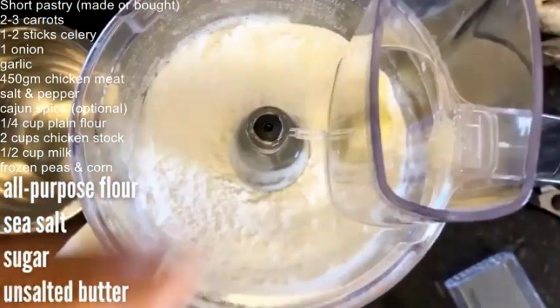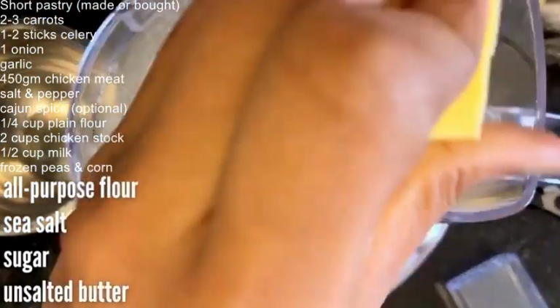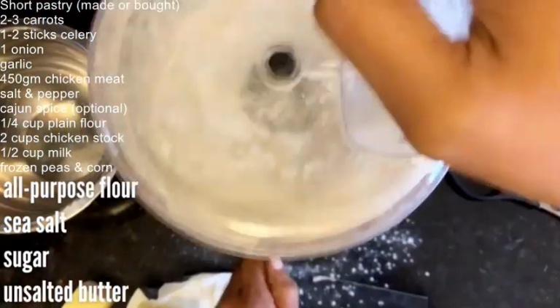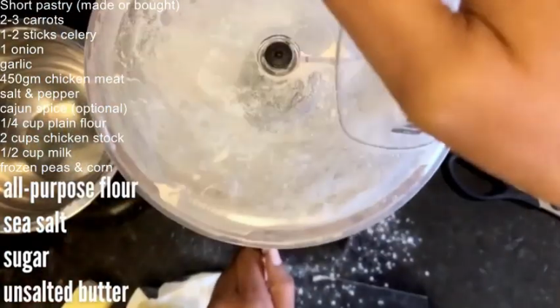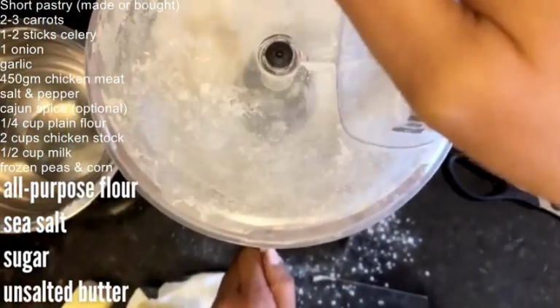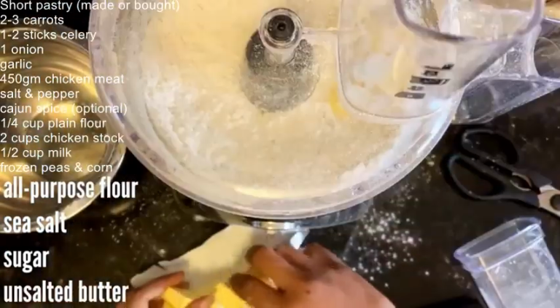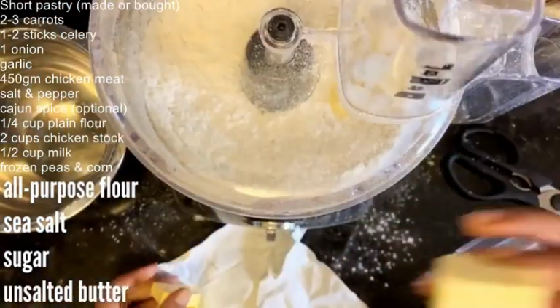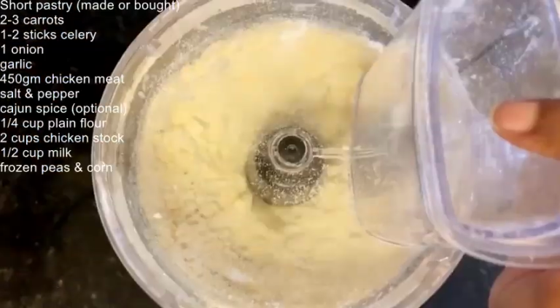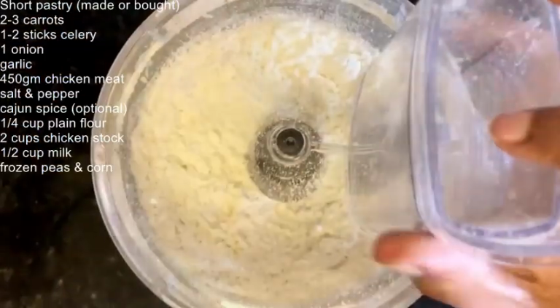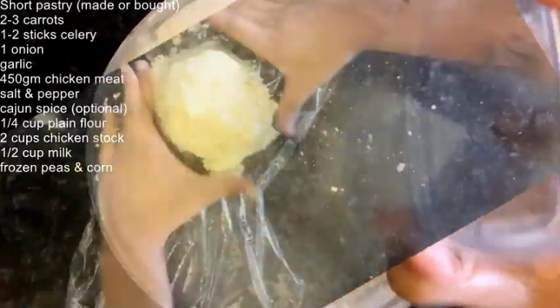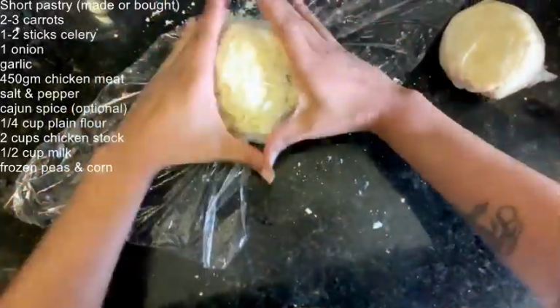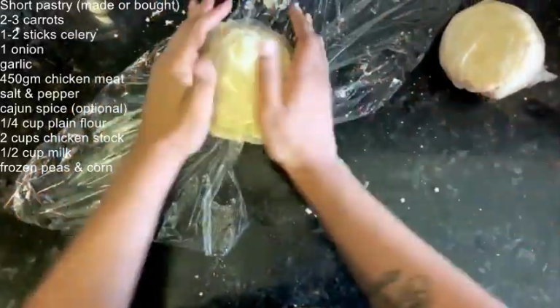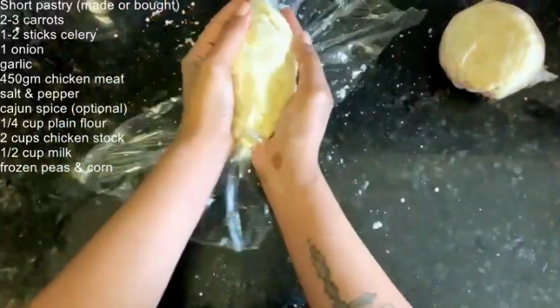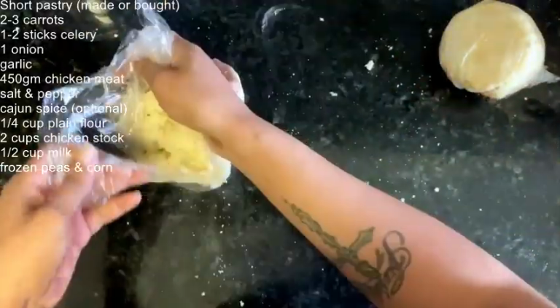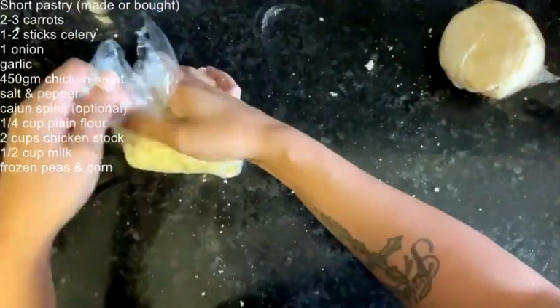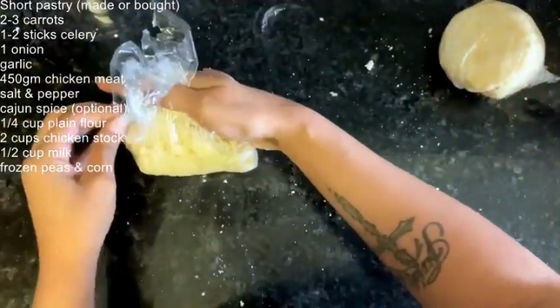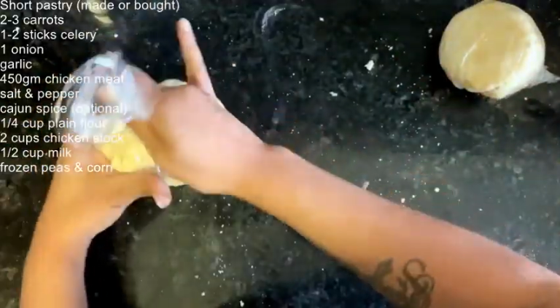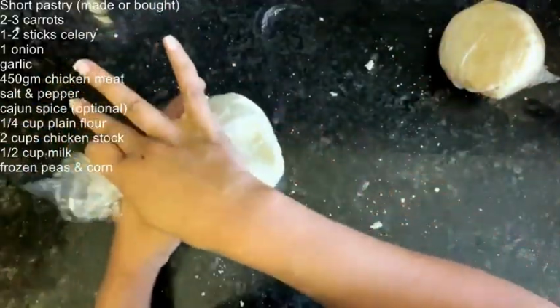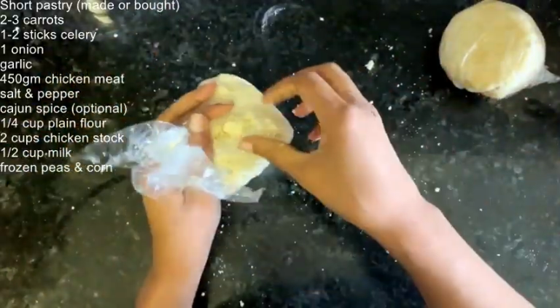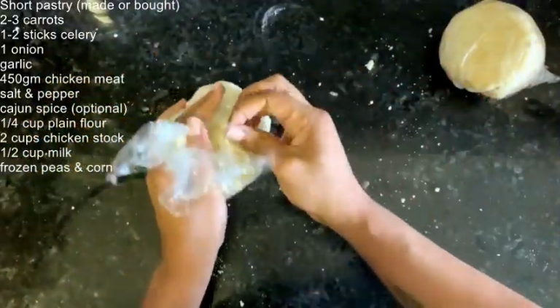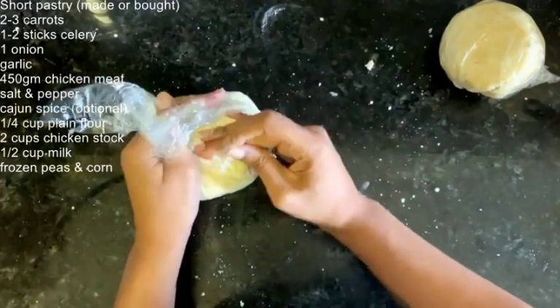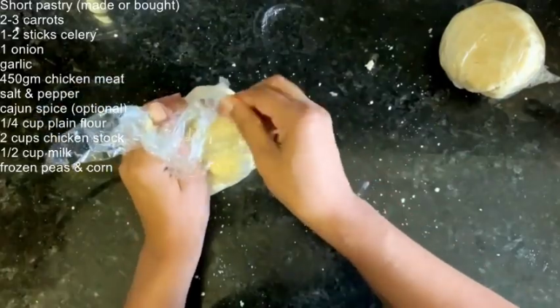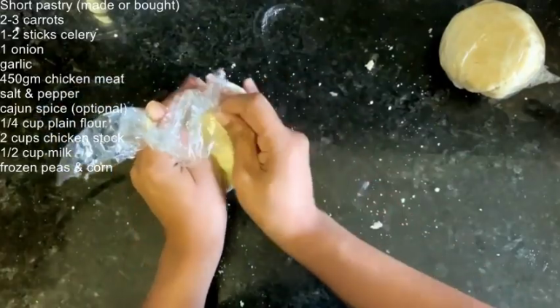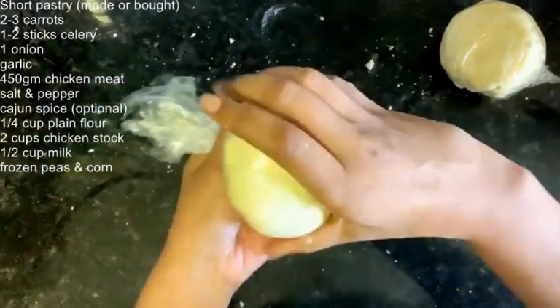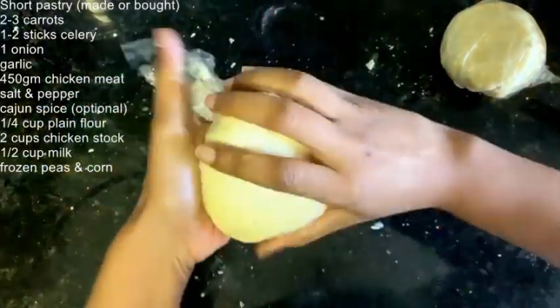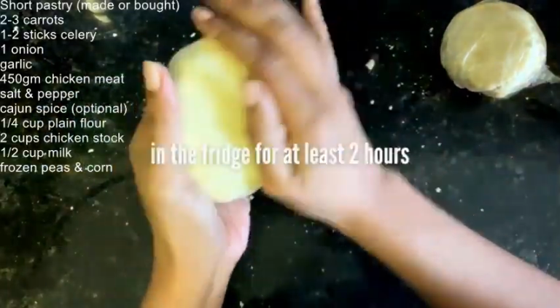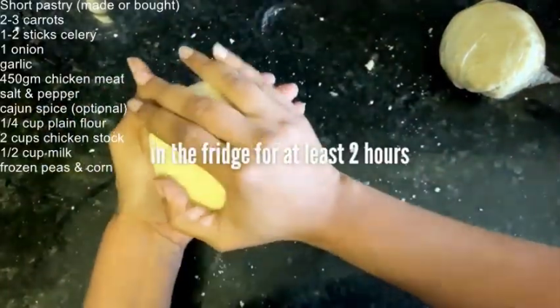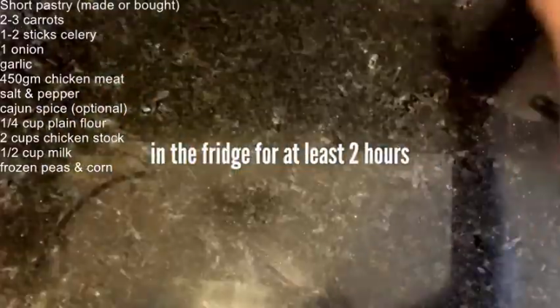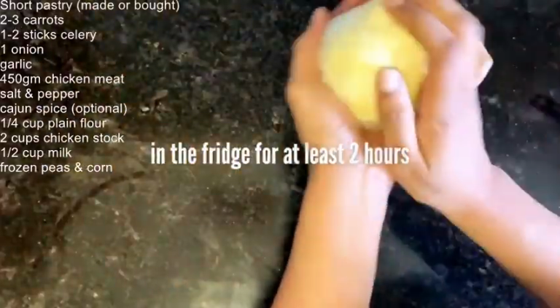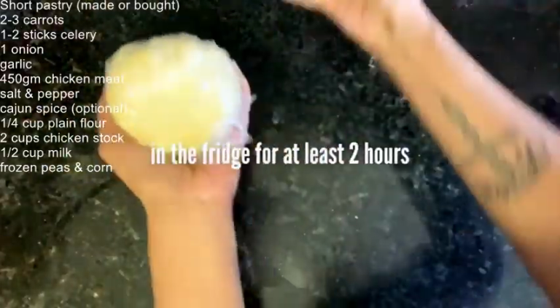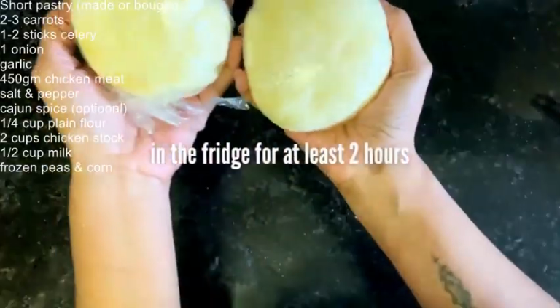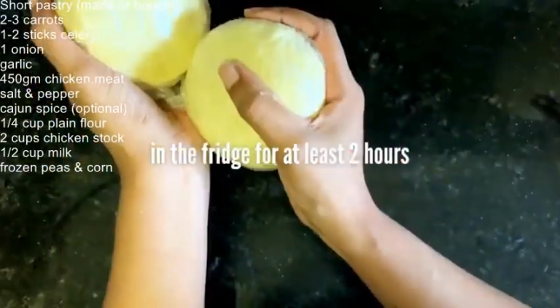It starts with an all-butter pie crust. Make sure you do this at least a couple of hours before you're ready to roll it out, so it has time to really become cohesive — or just go to the store and buy some Pillsbury pie crust.